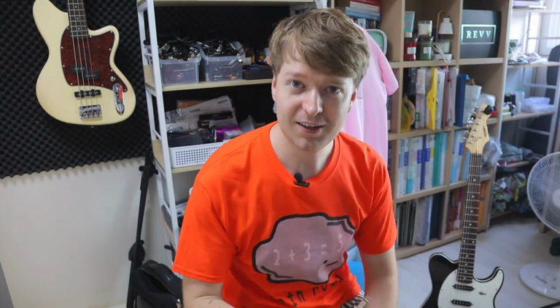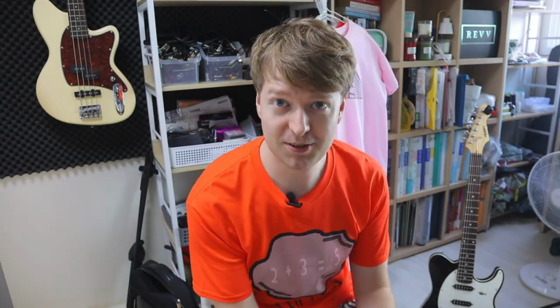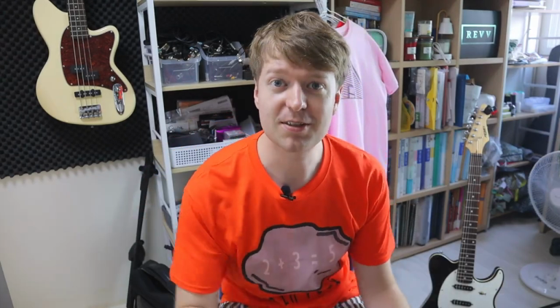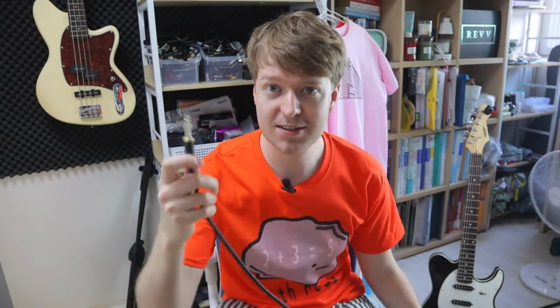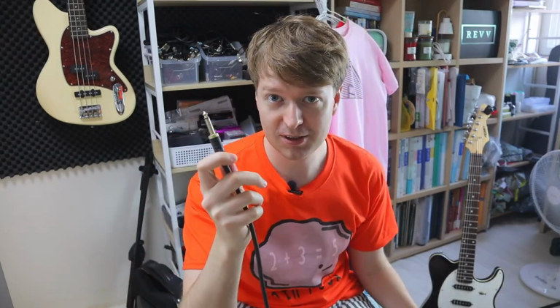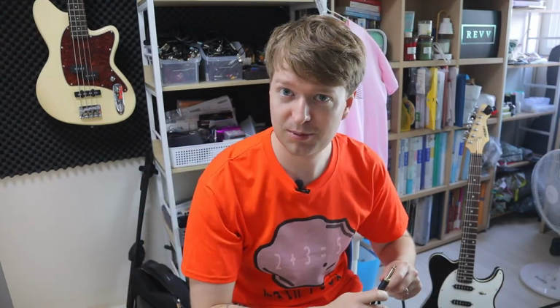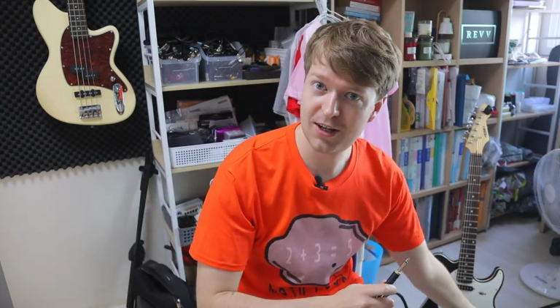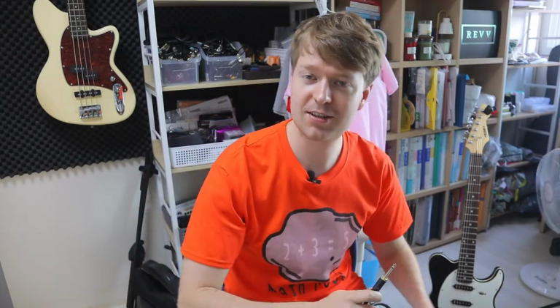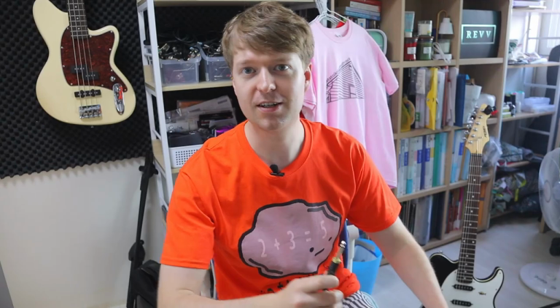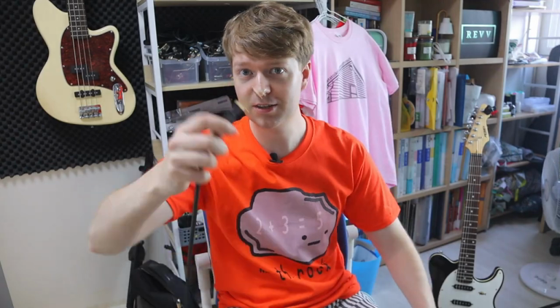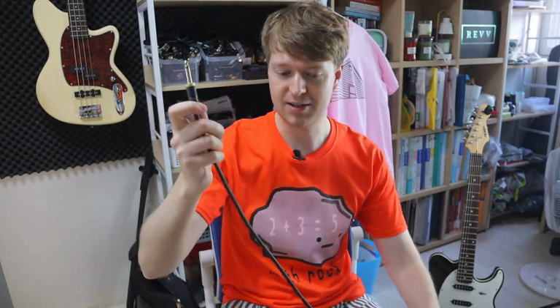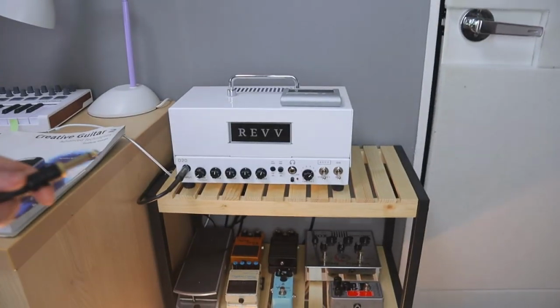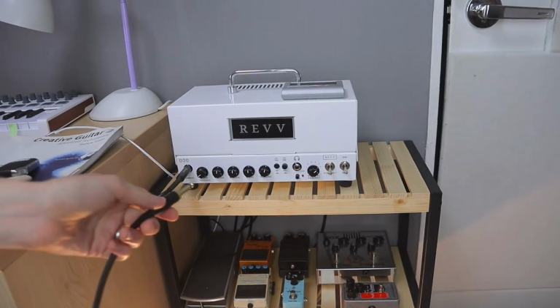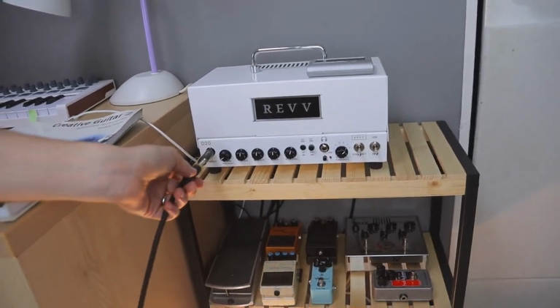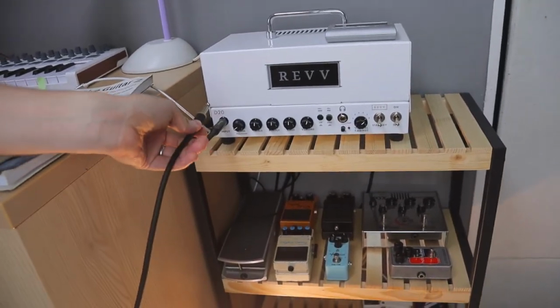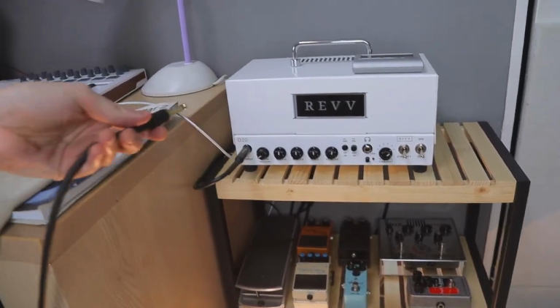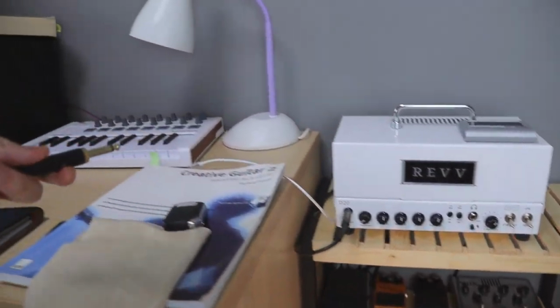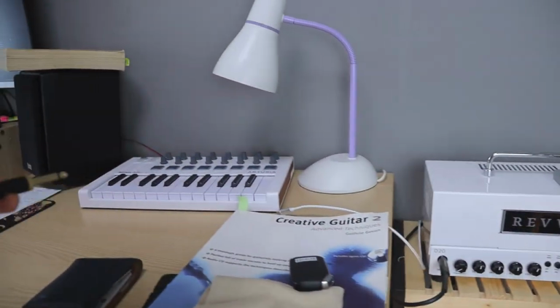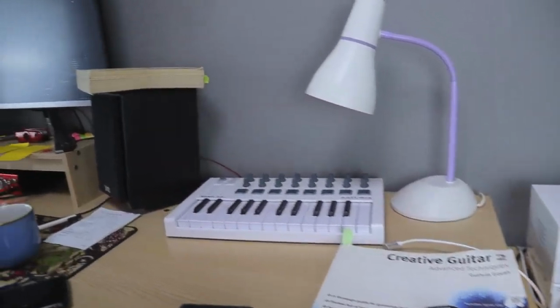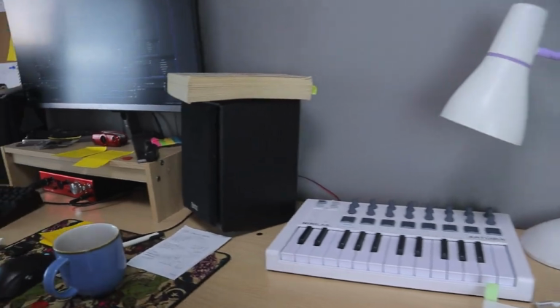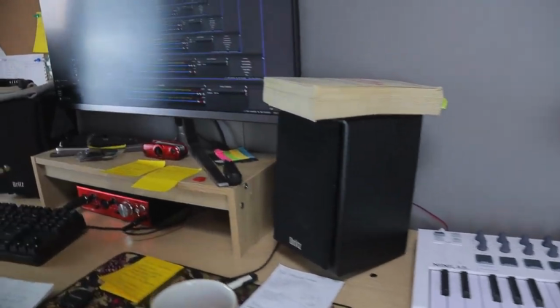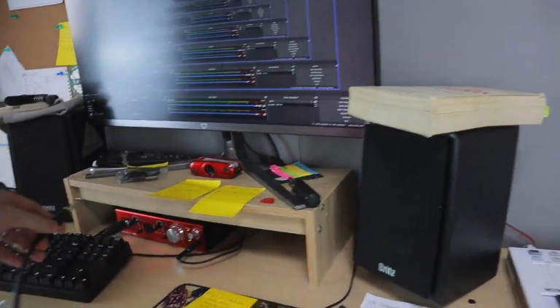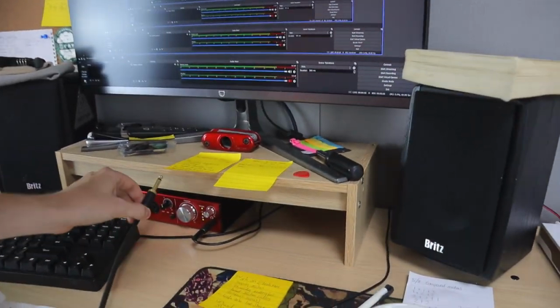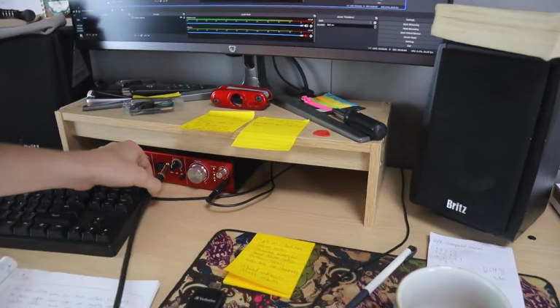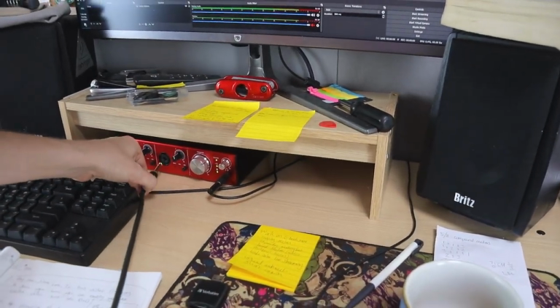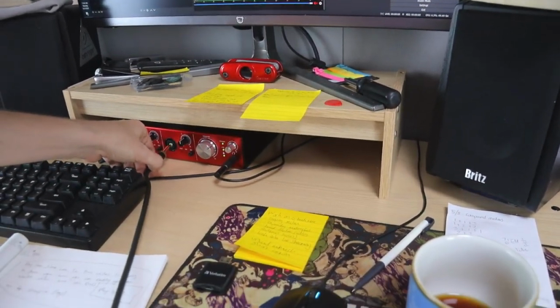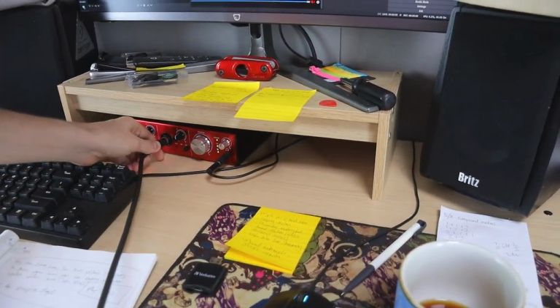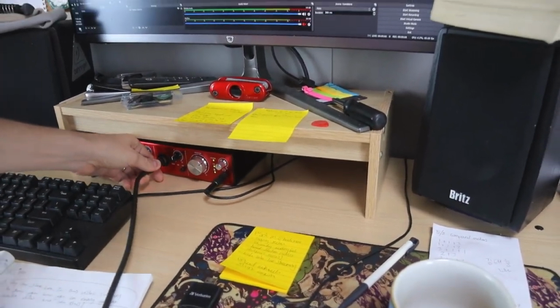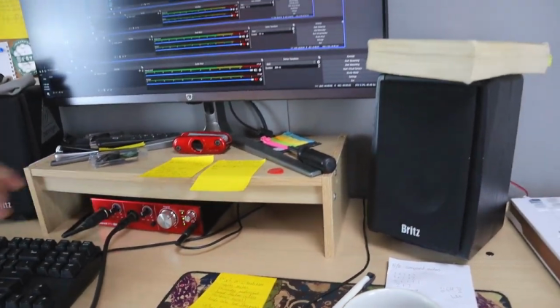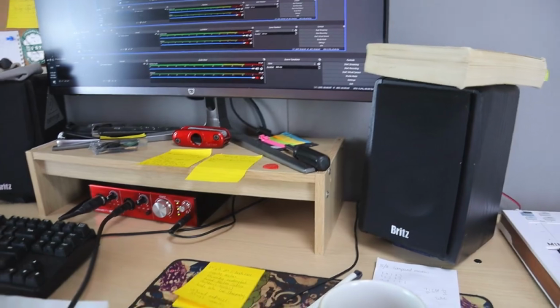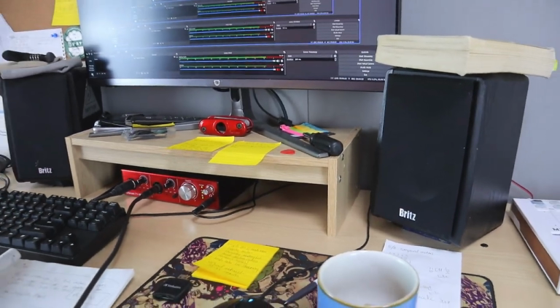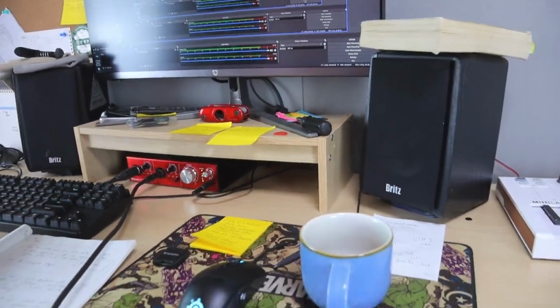The next thing you'll need to do is take your lead, plug one end into the guitar, and then the other end you want to plug straight into your — not into your amplifier — but straight into your audio interface. Yes, I'm being serious.